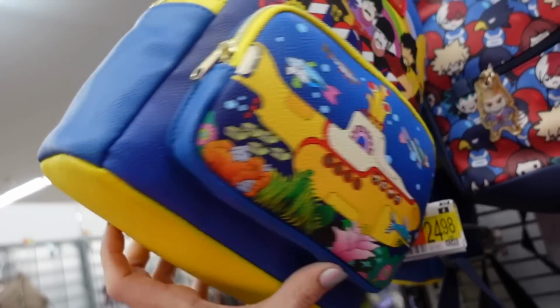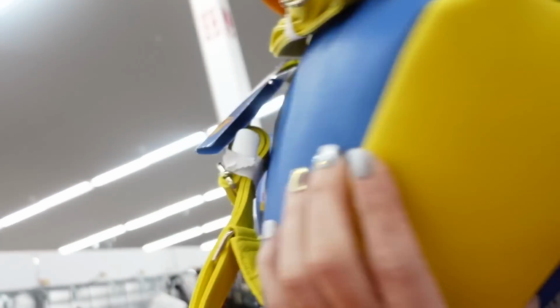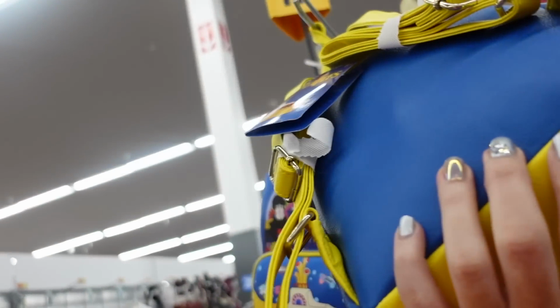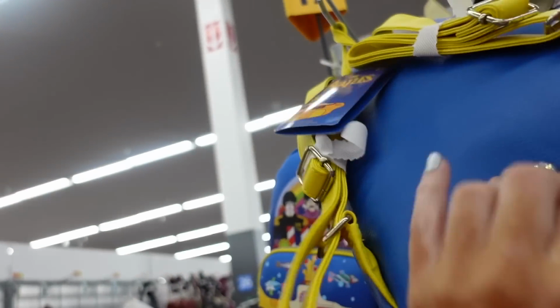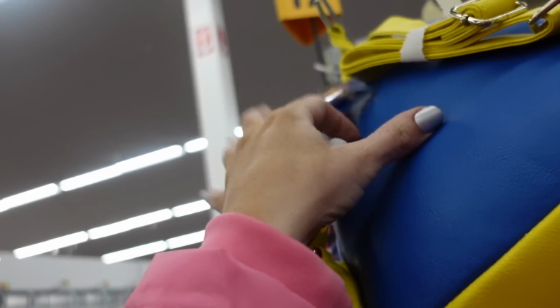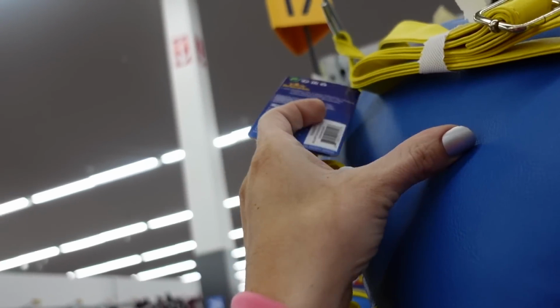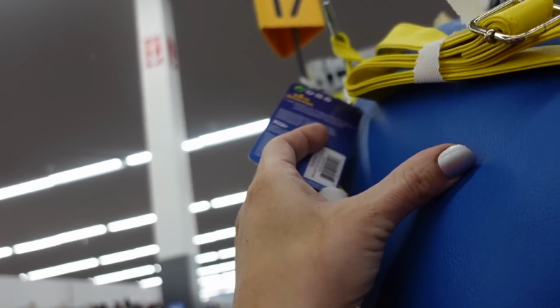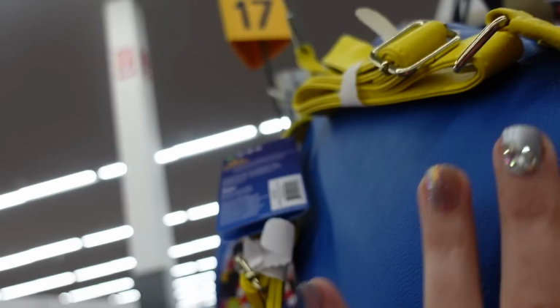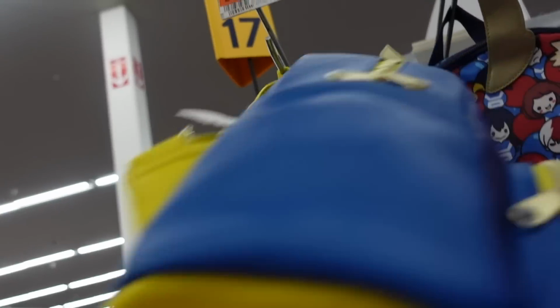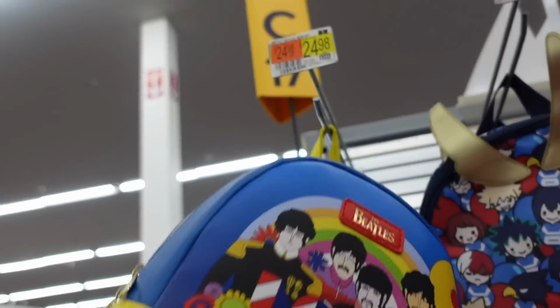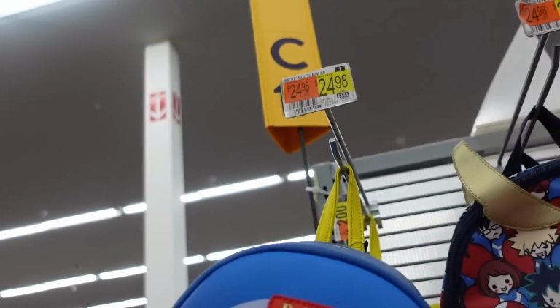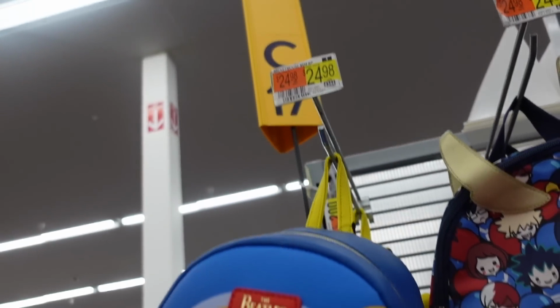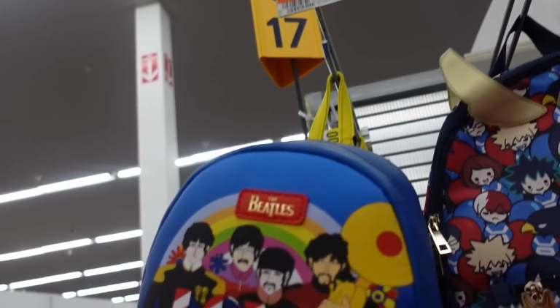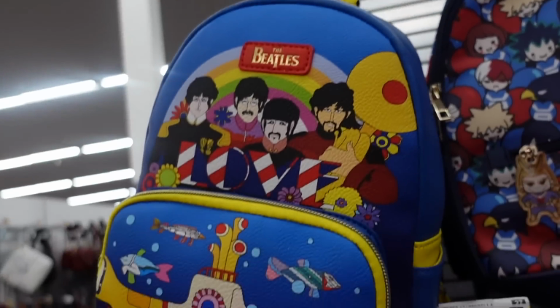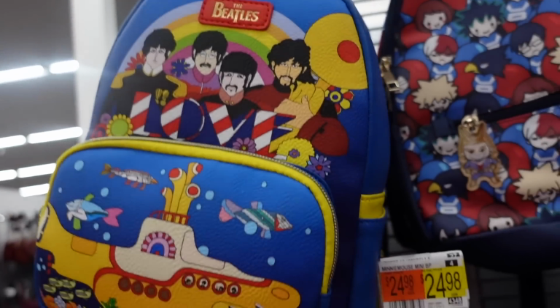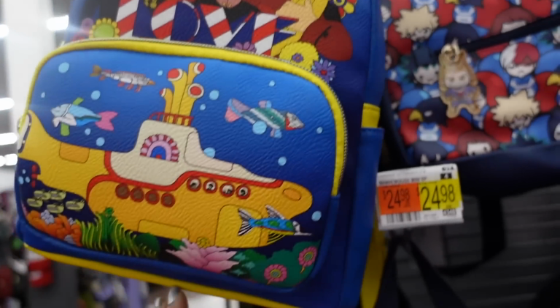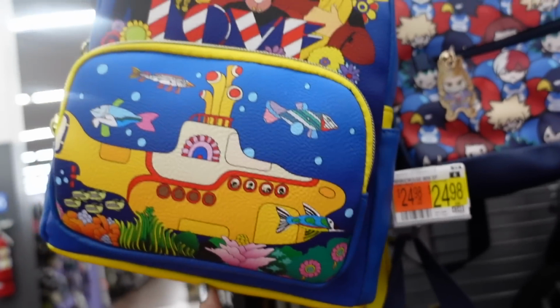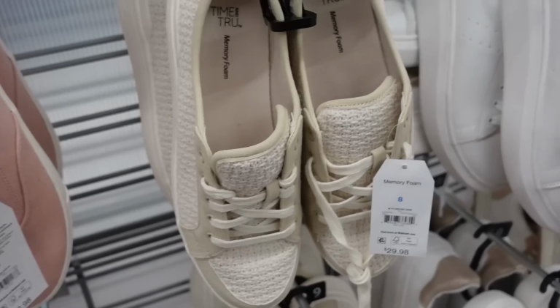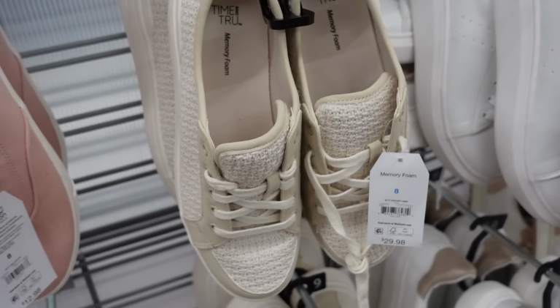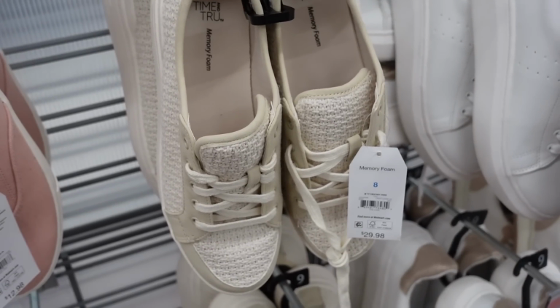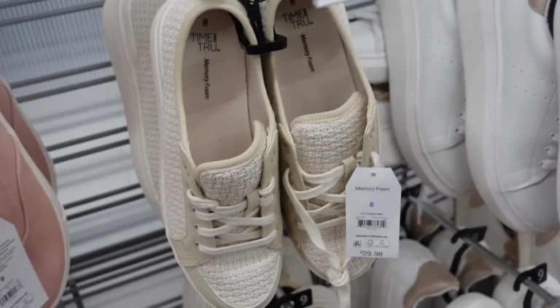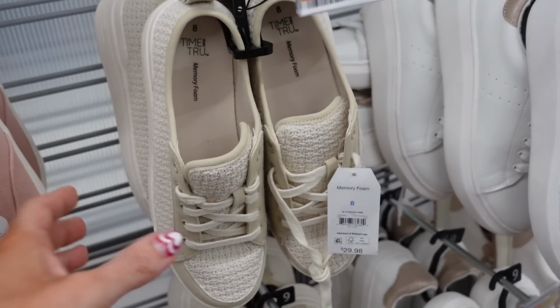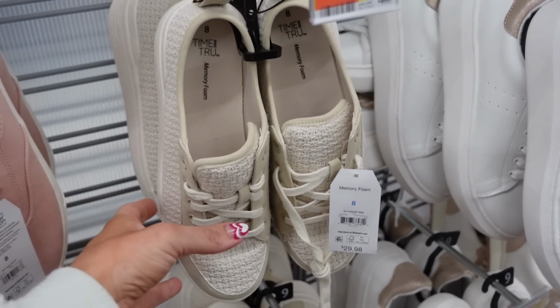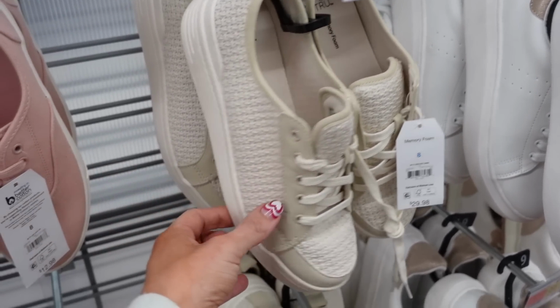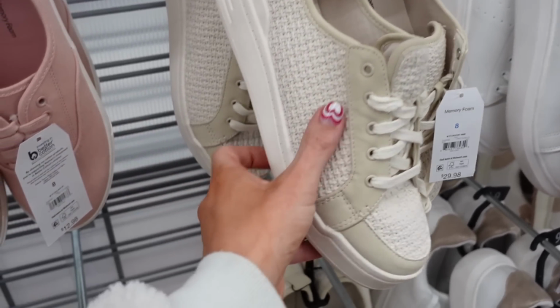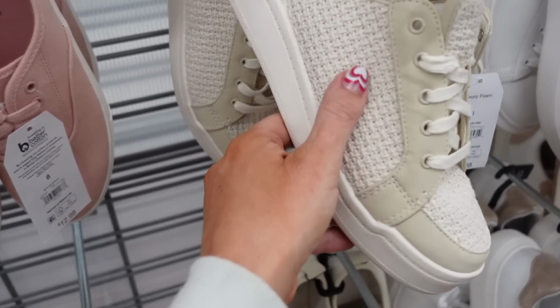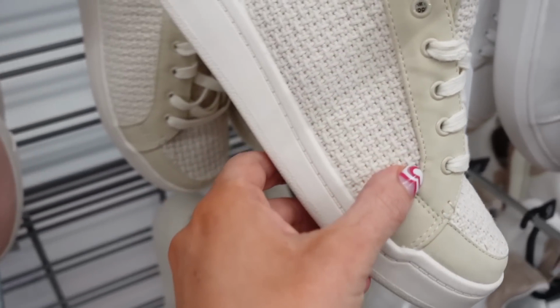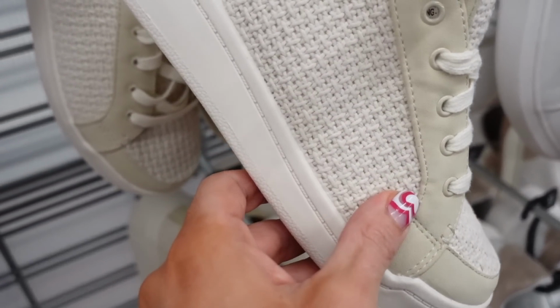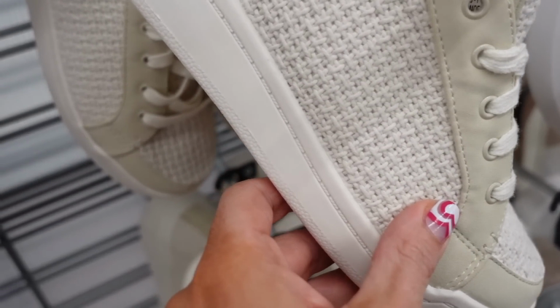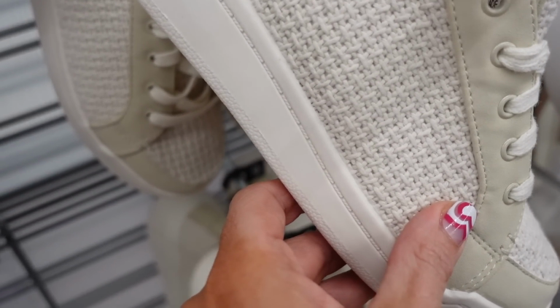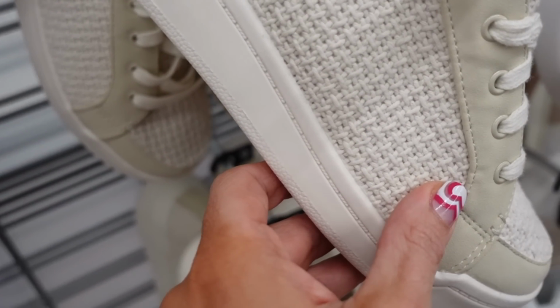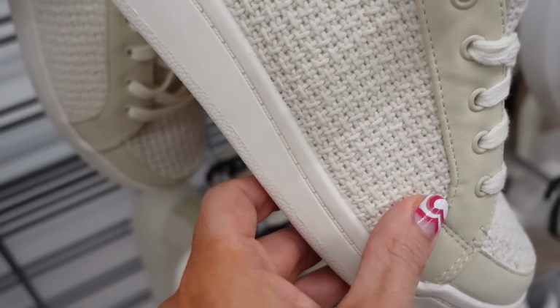New licensed mini backpacks — now they have the Beatles with a little submarine design. This one is $24.98.